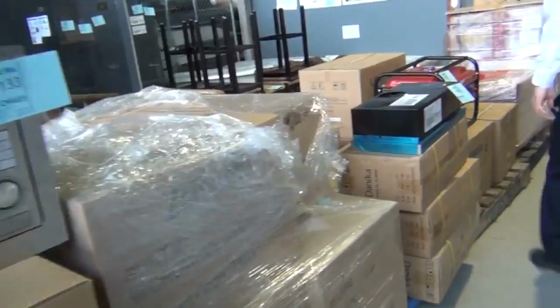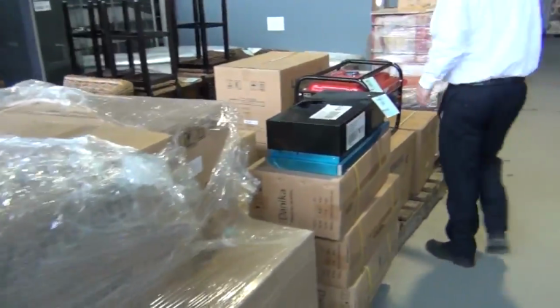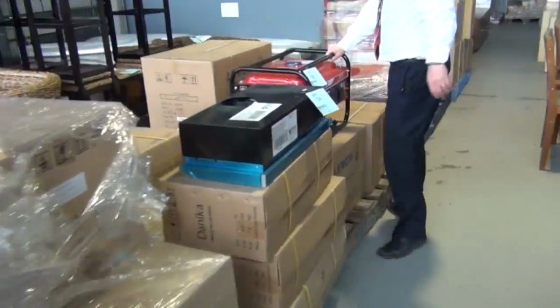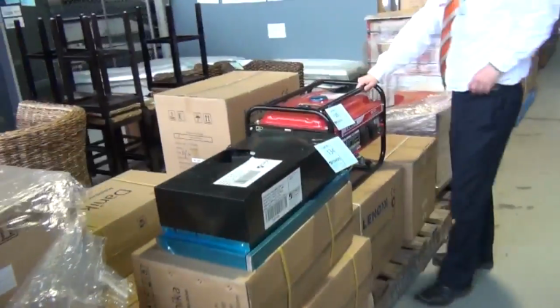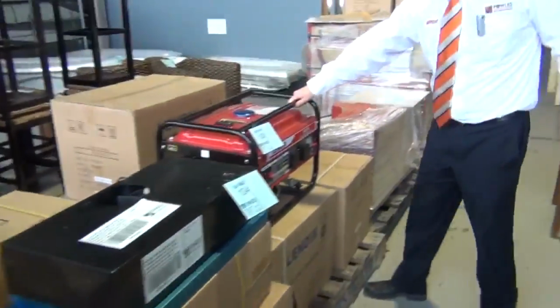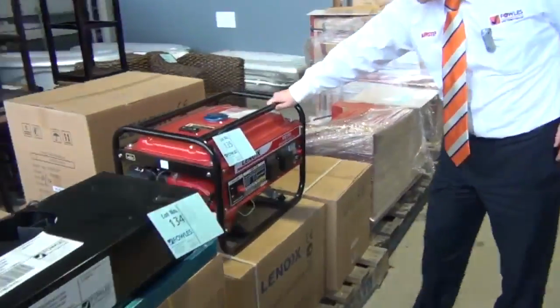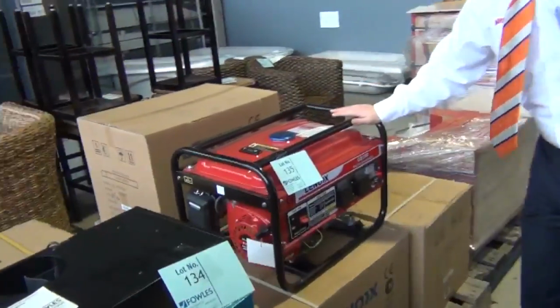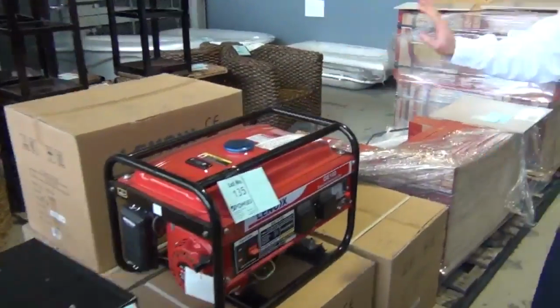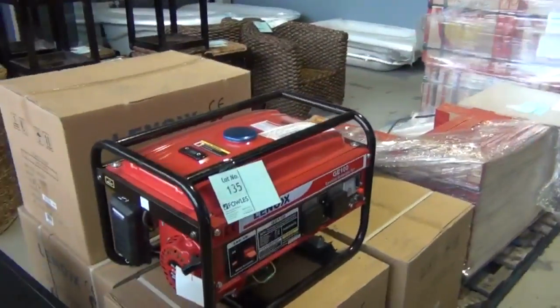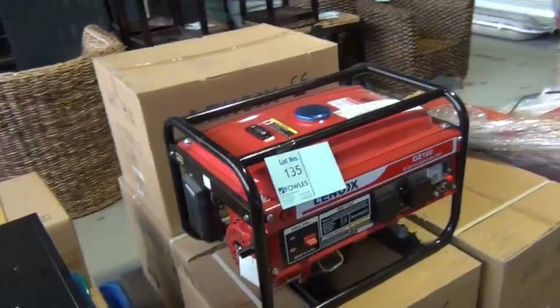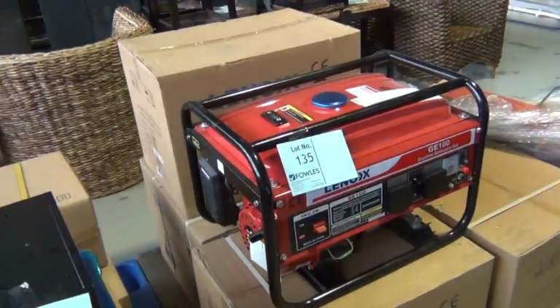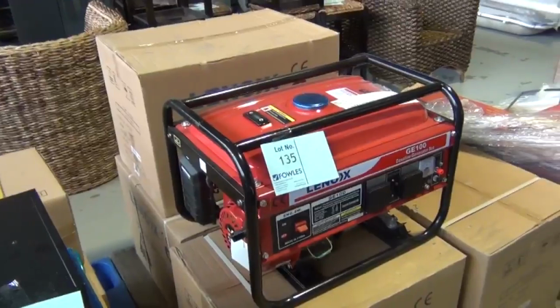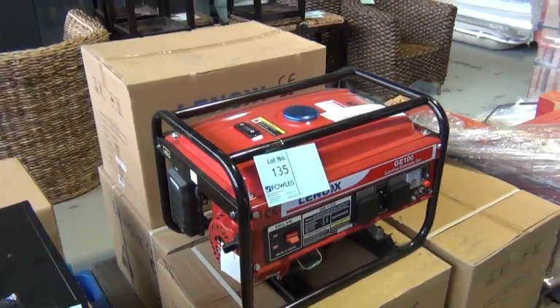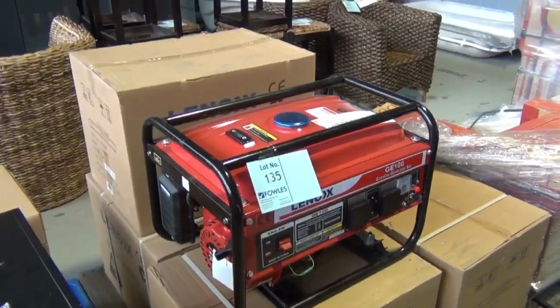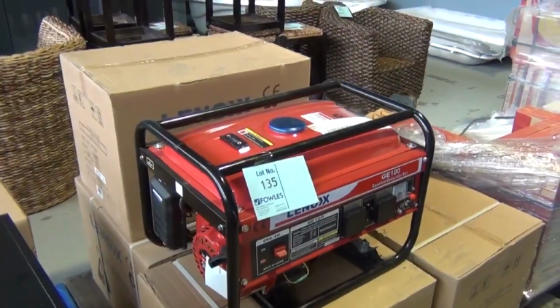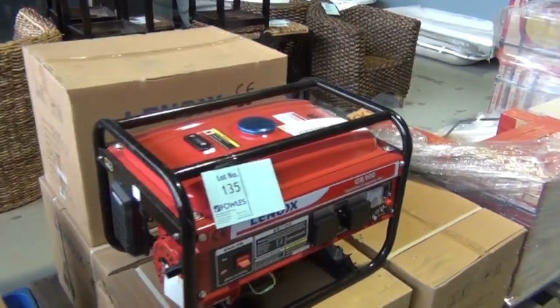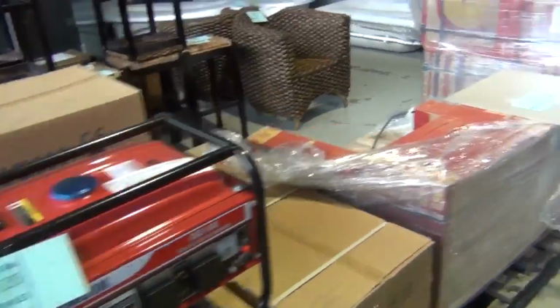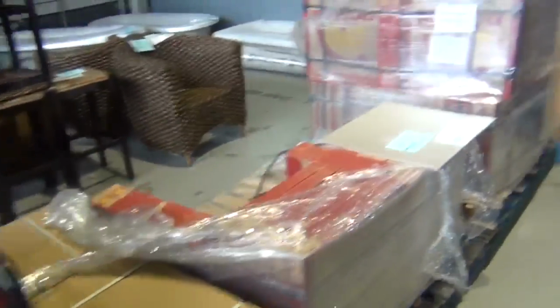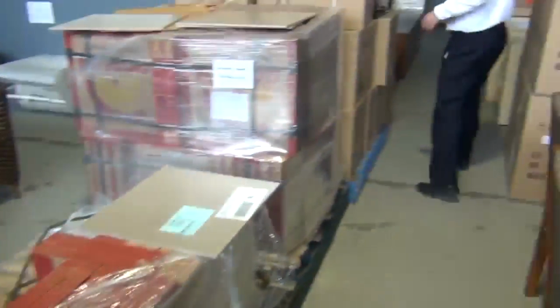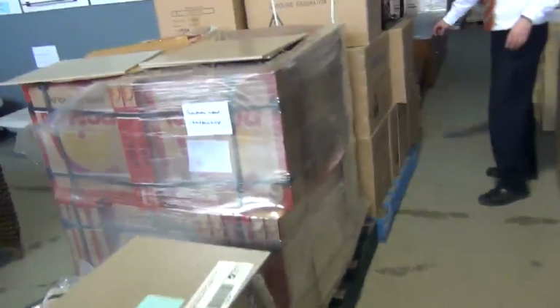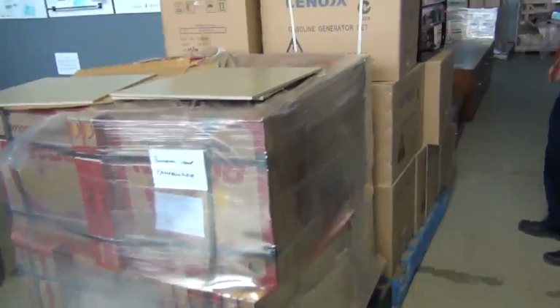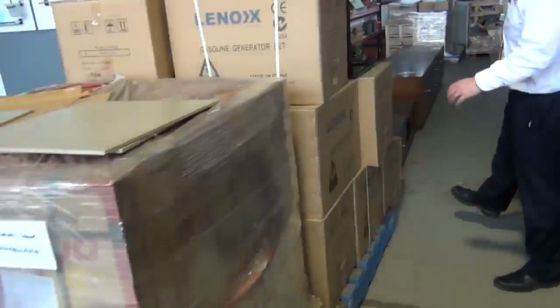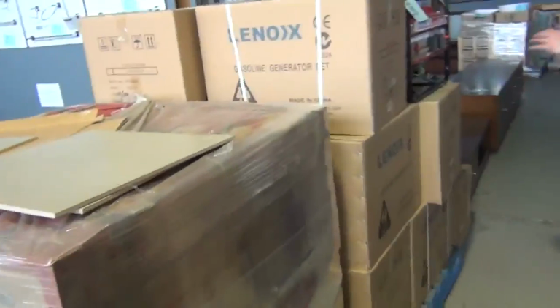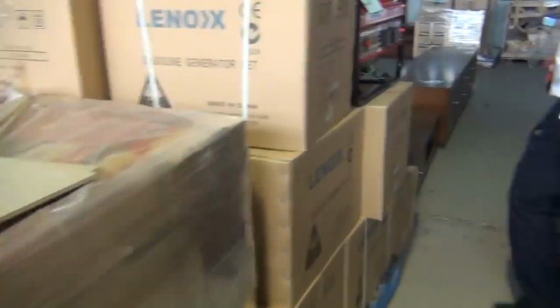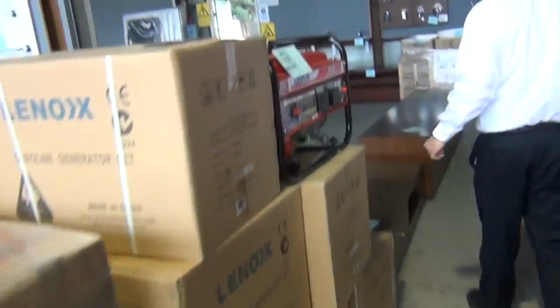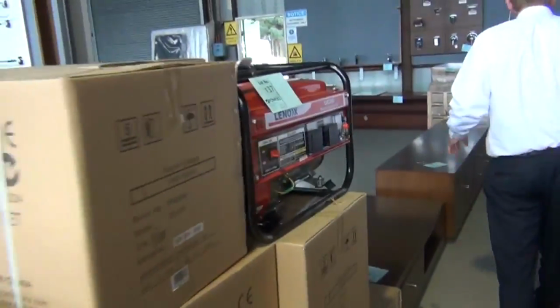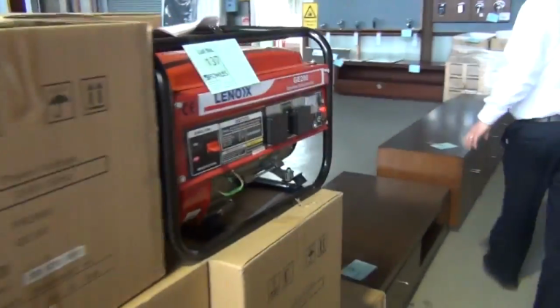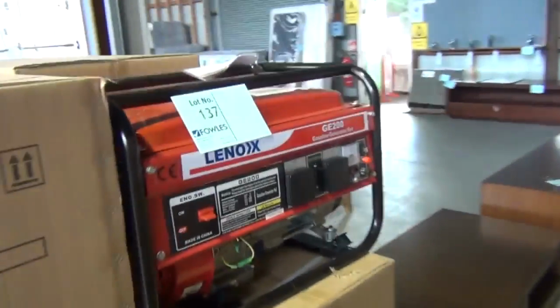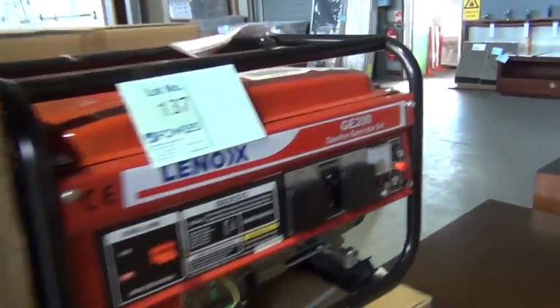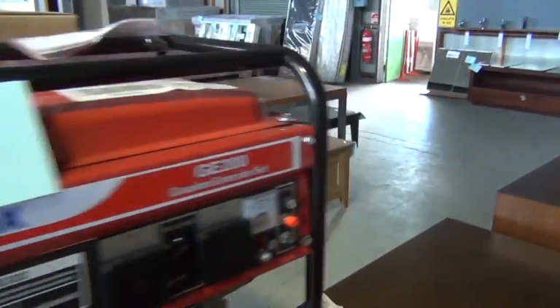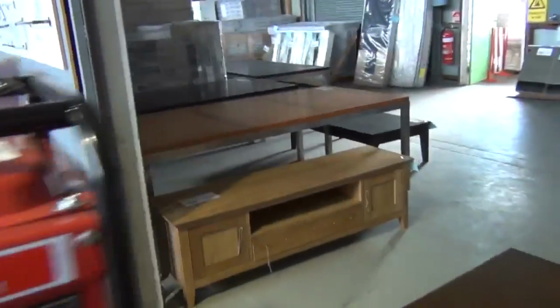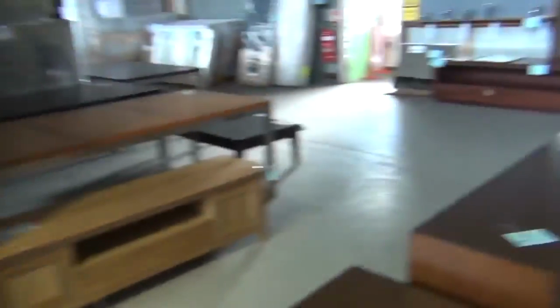Over here I can see generators — a couple of different styles, starting from around the $180 mark. They've been really popular, we've gone through heaps of those. There are a couple of different sizes — I think there's a 2.3 kilowatt and a 2.8 kilowatt — so really nice buying there.